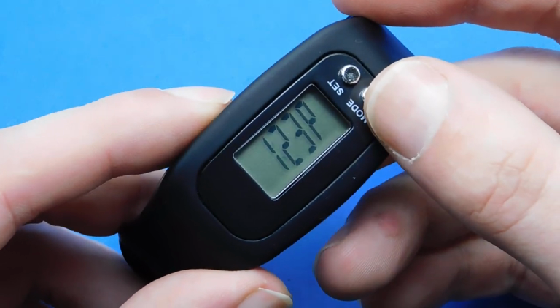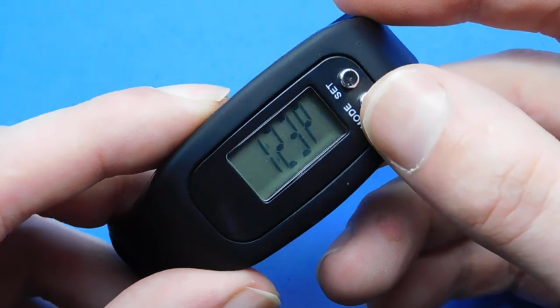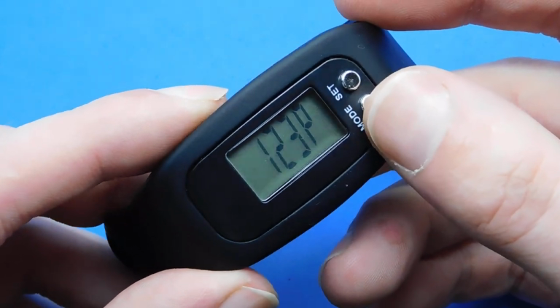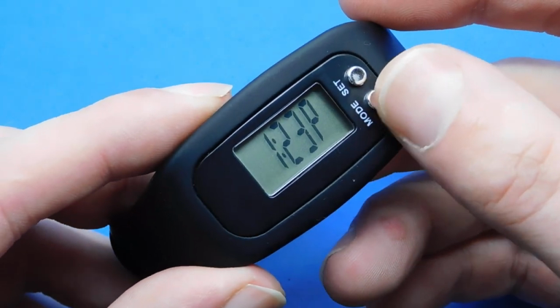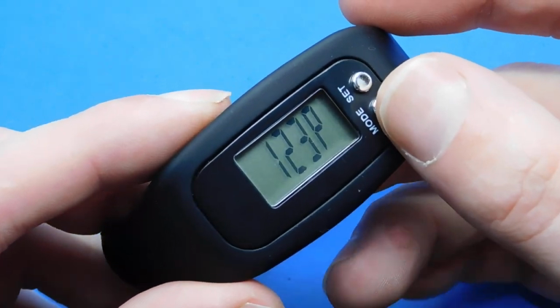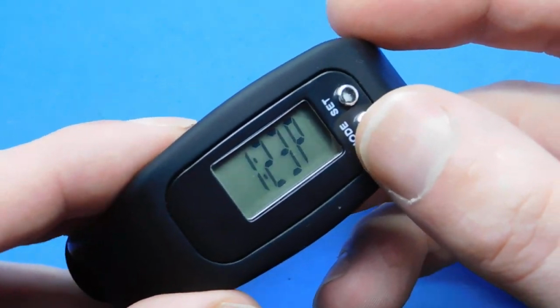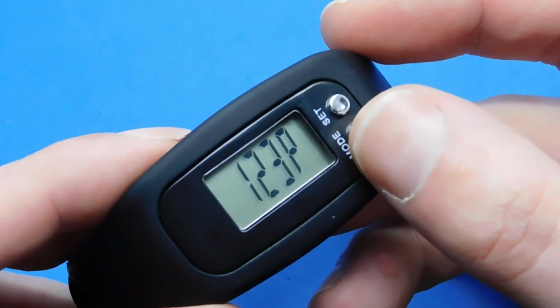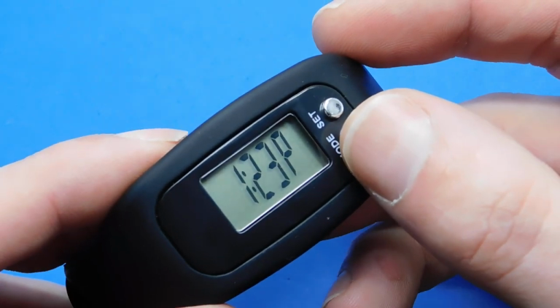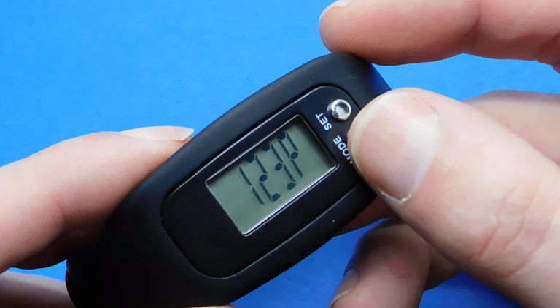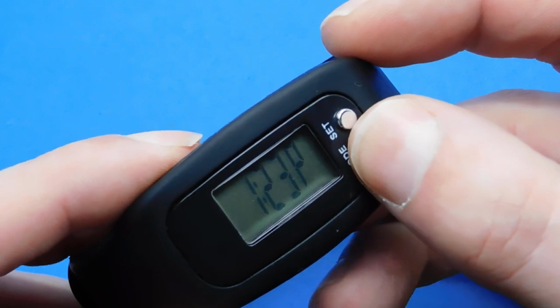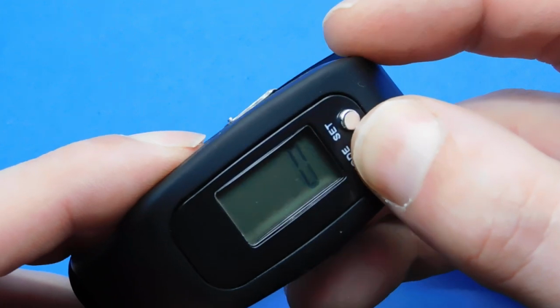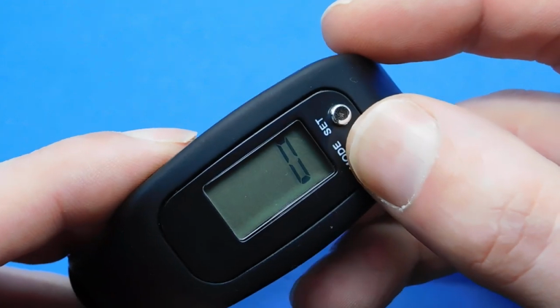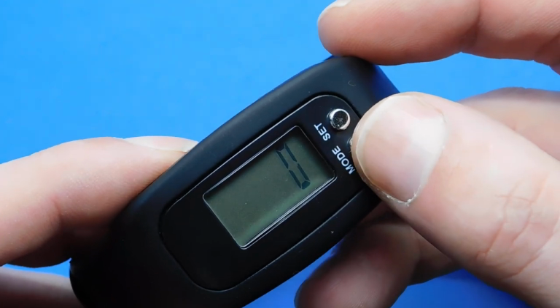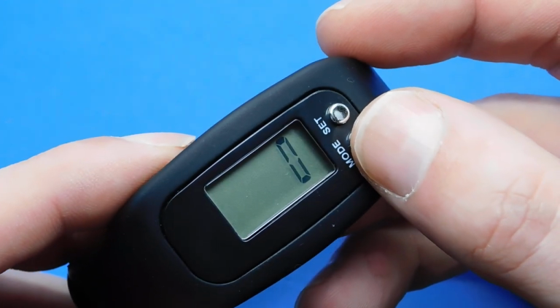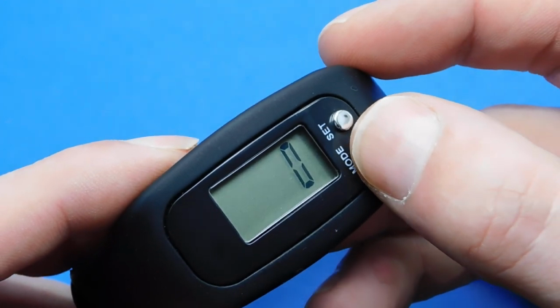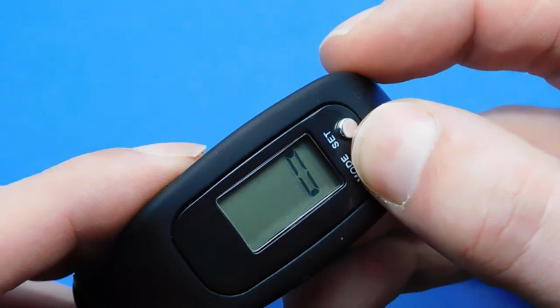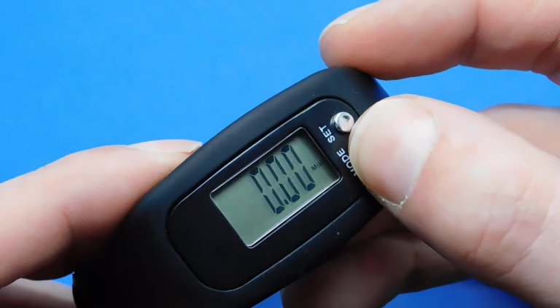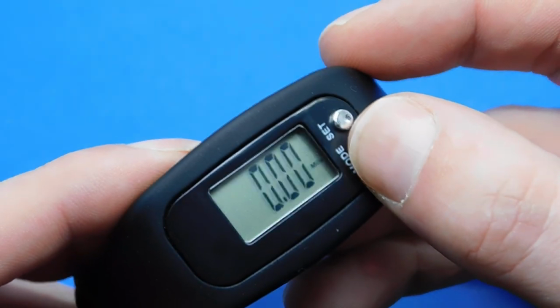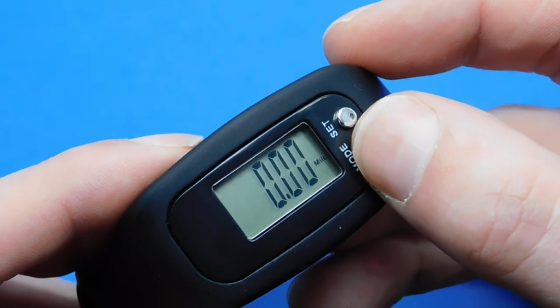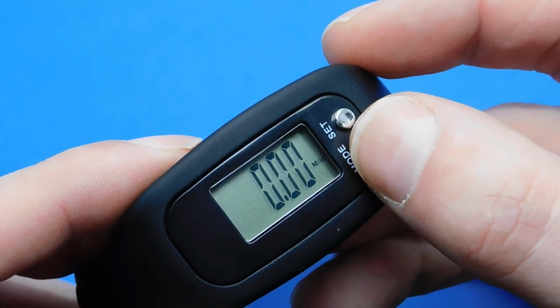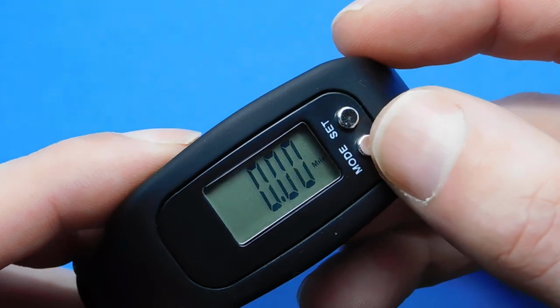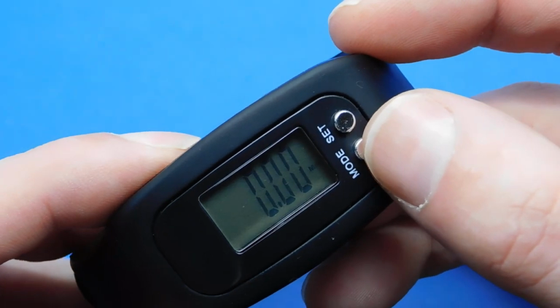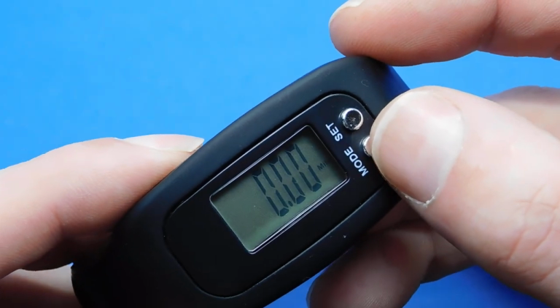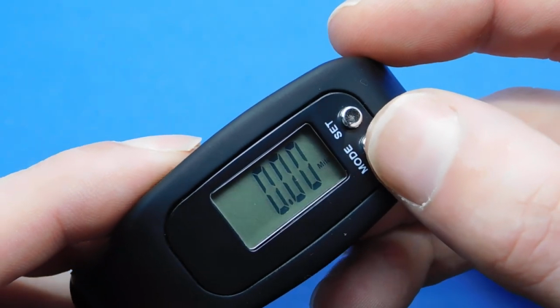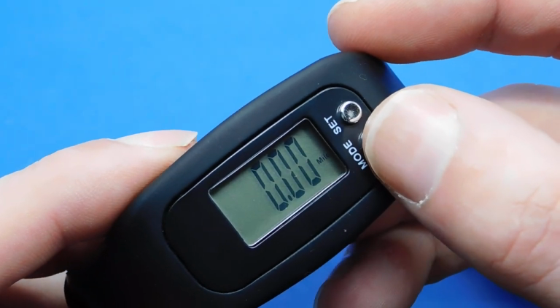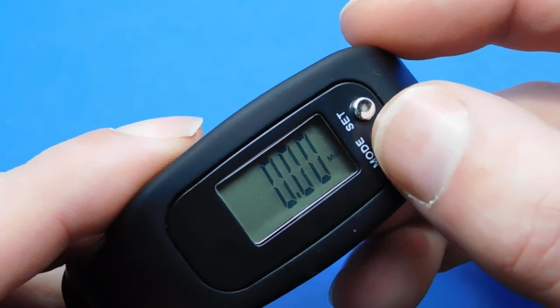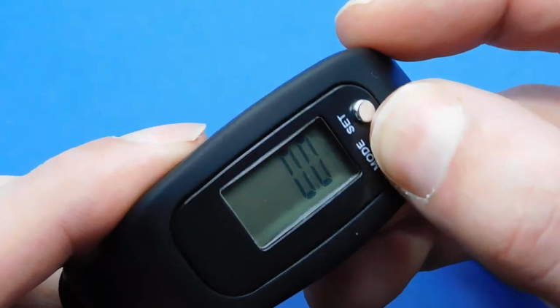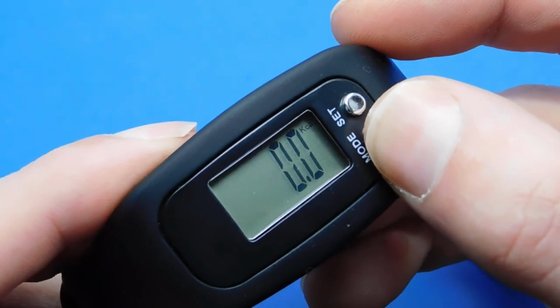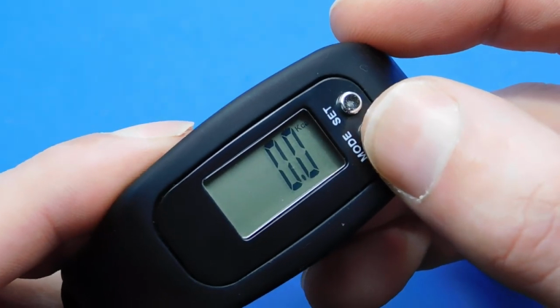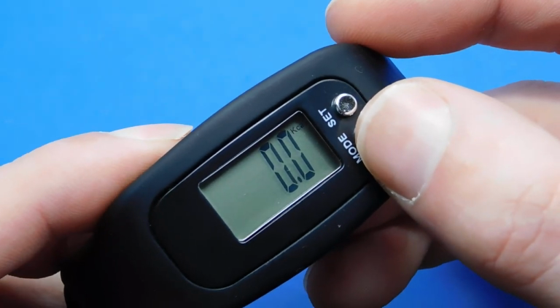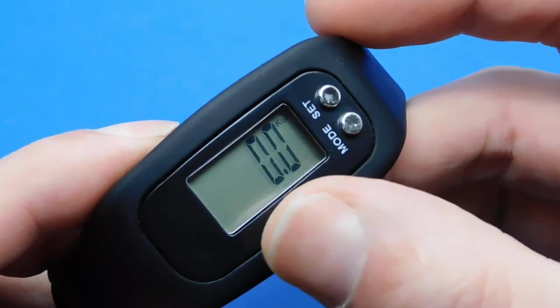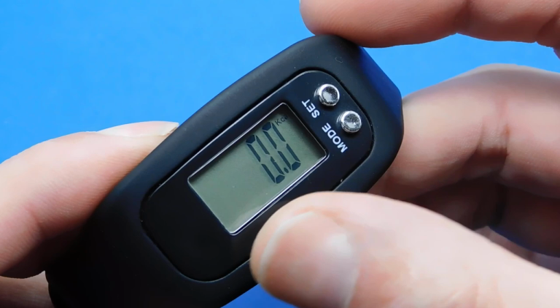The functions on this pedometer include a clock, a step counter which is at zero at the moment, a miles tracker which records distance in miles, and a kilocalories burned display as well.